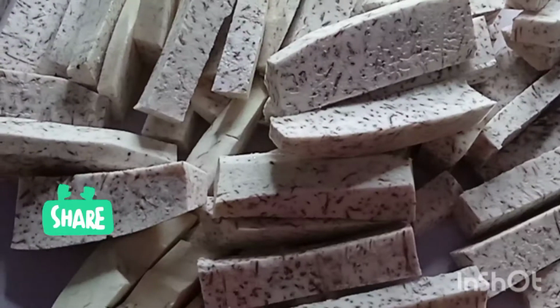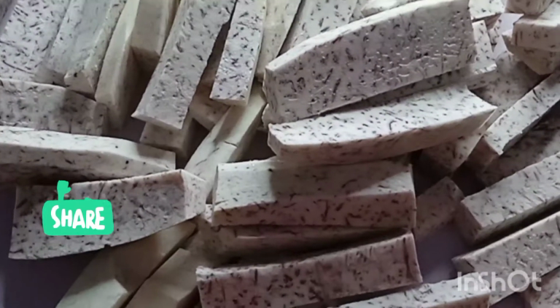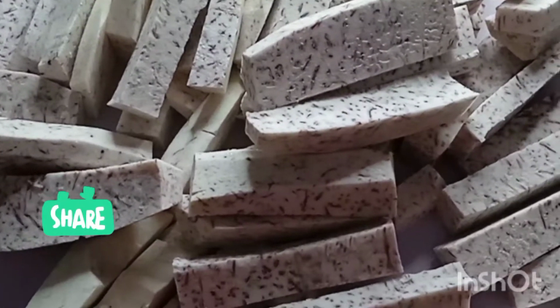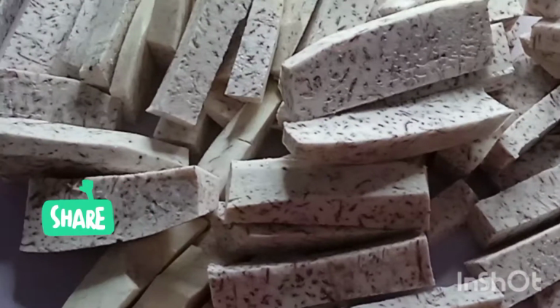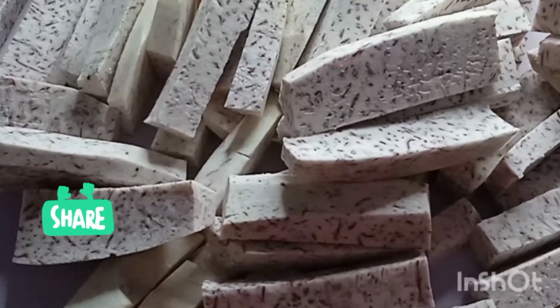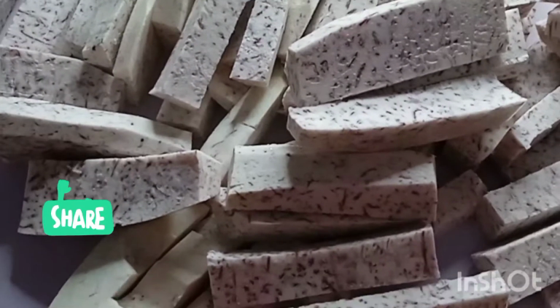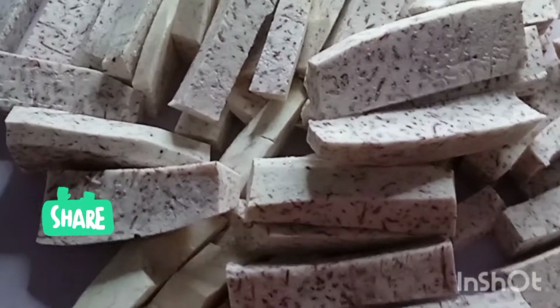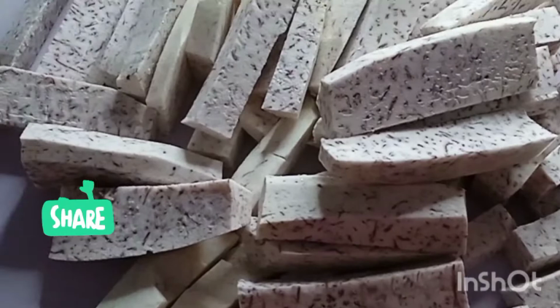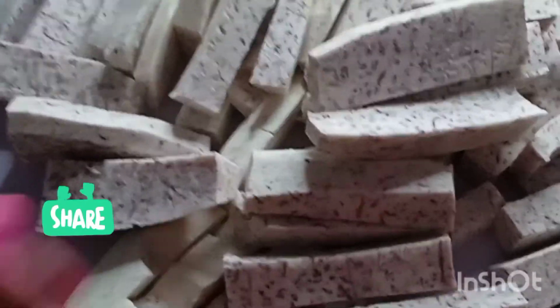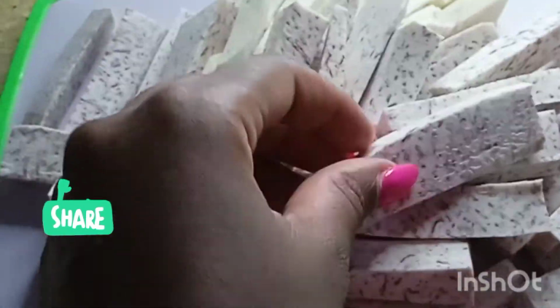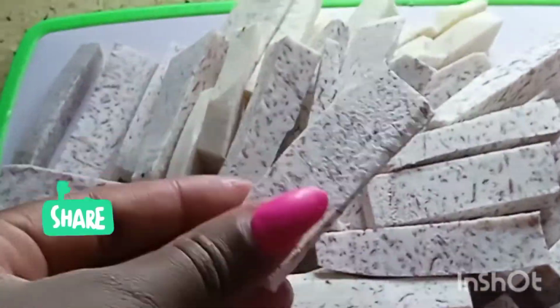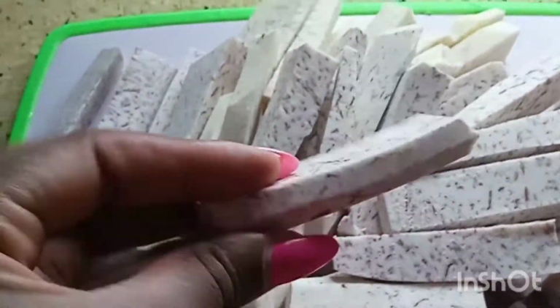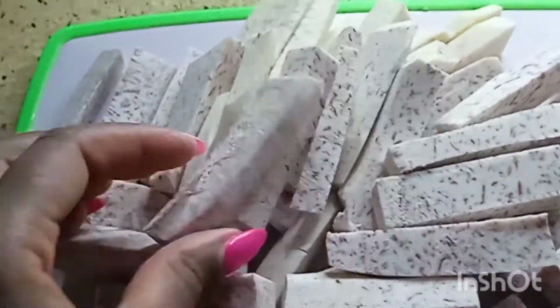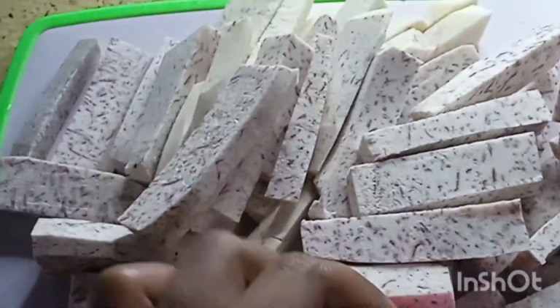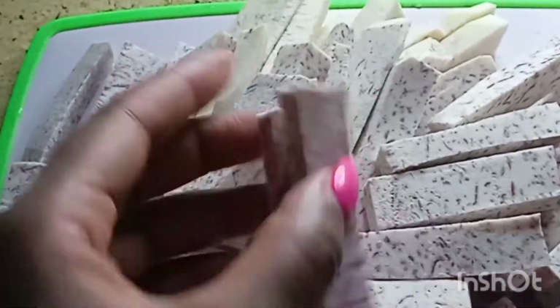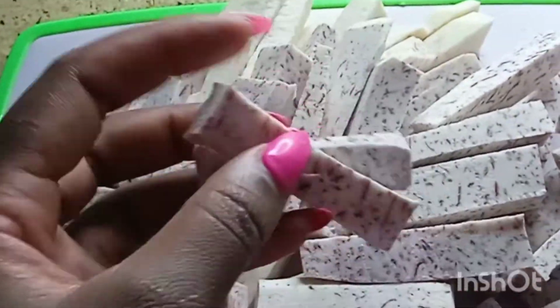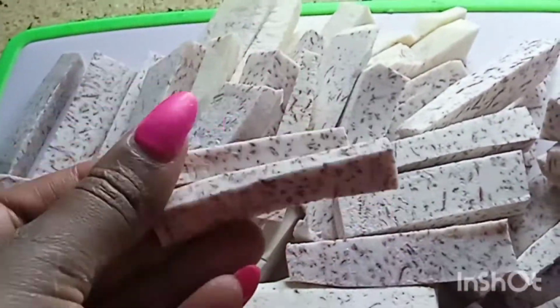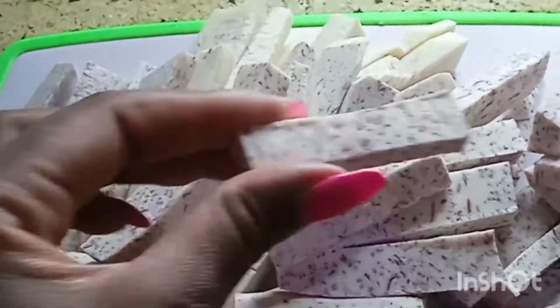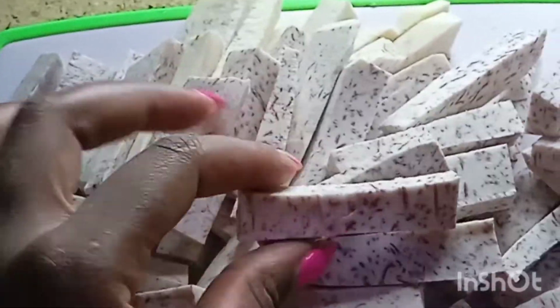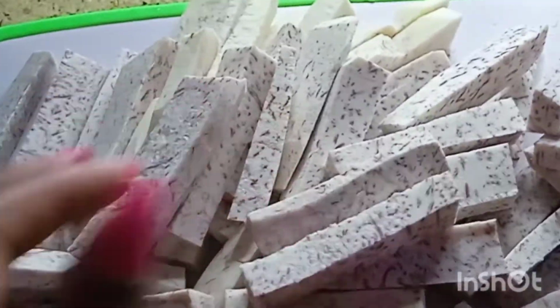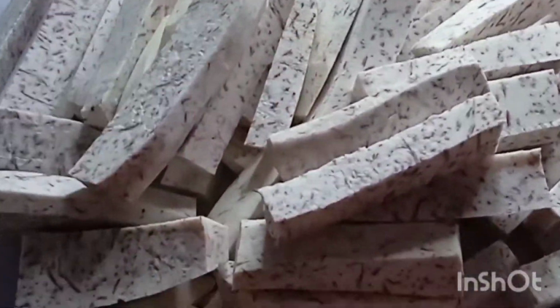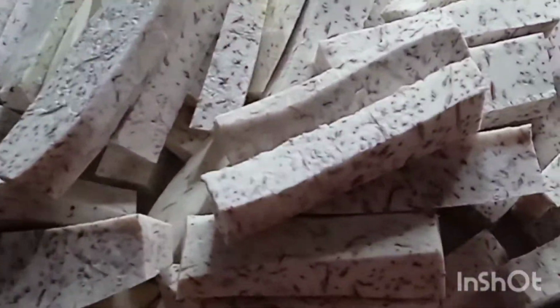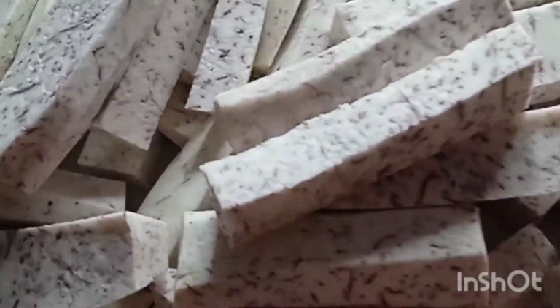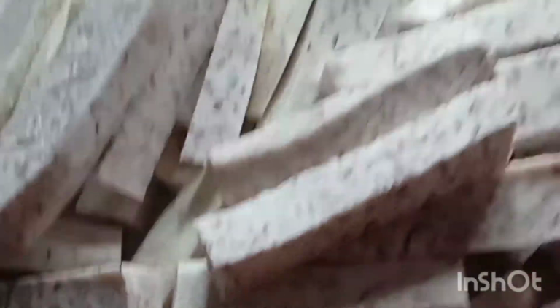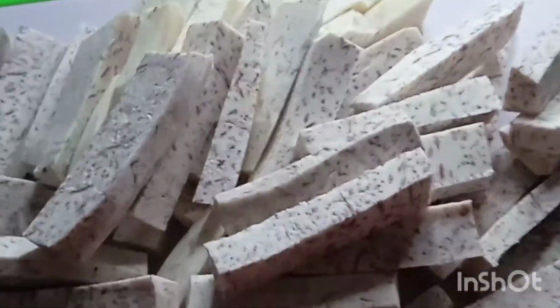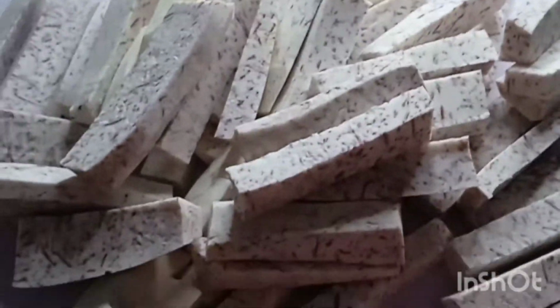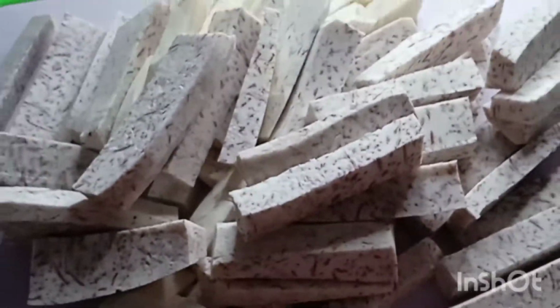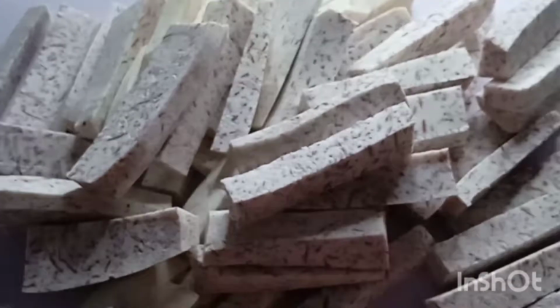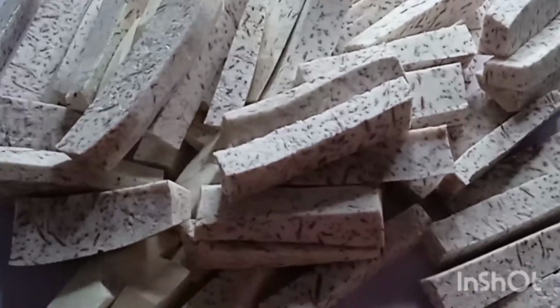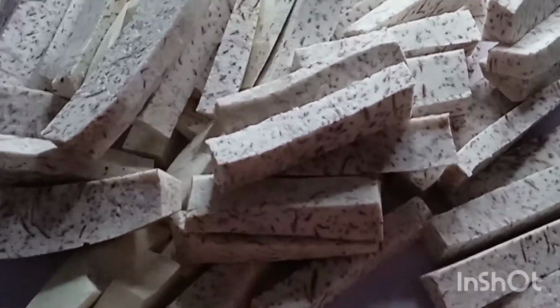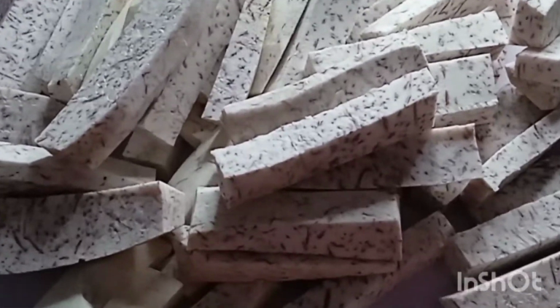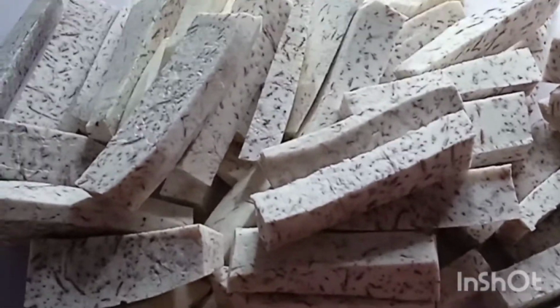In today's vlog, we are going to prepare fries from aru roots, locally known as Ndoma. I have cut the aru roots into equal size strips.